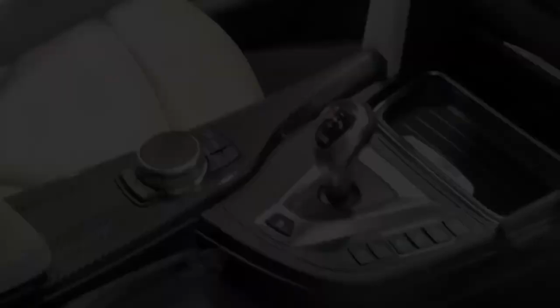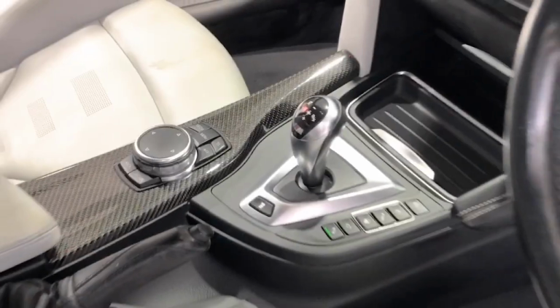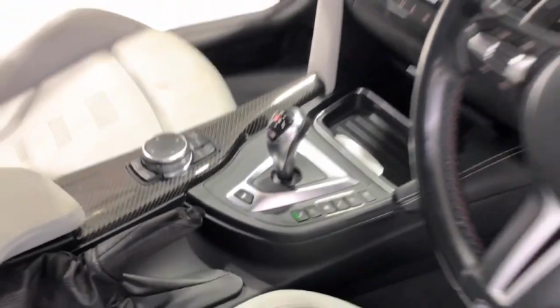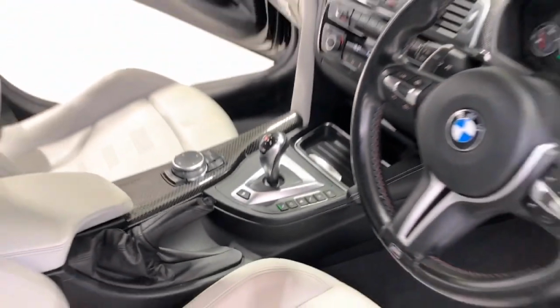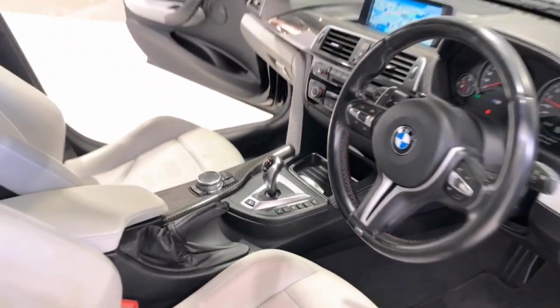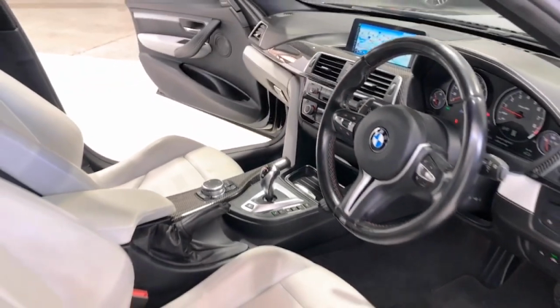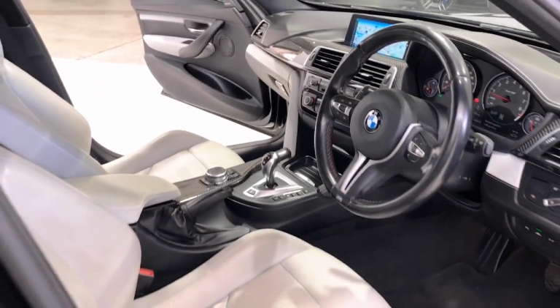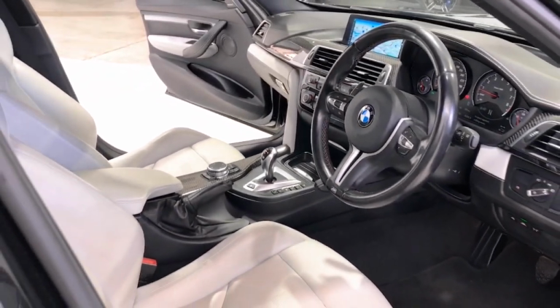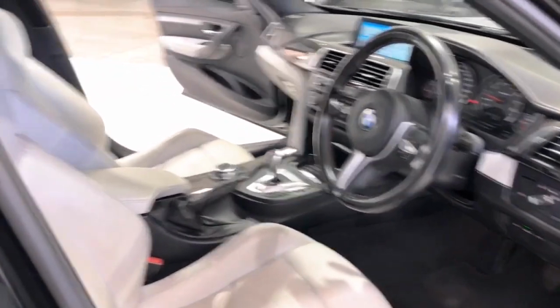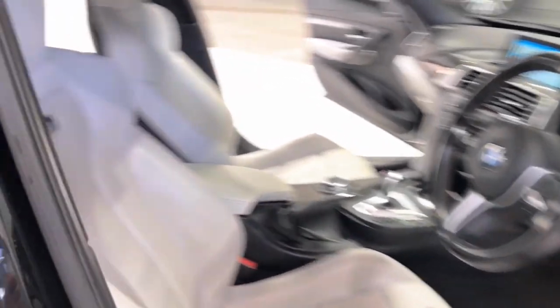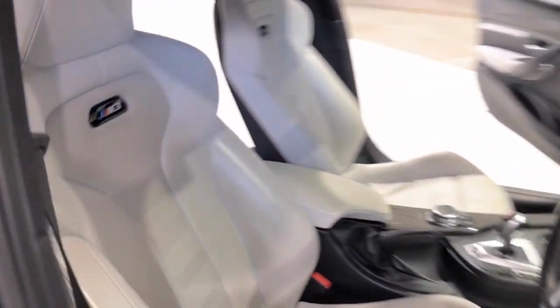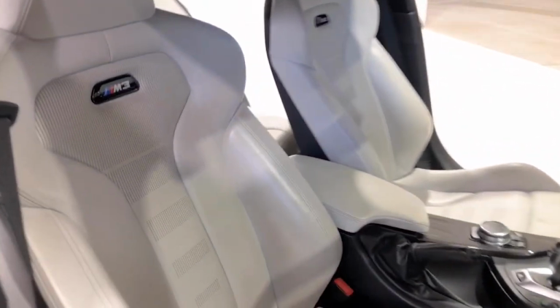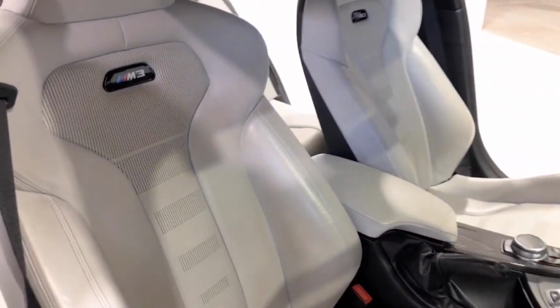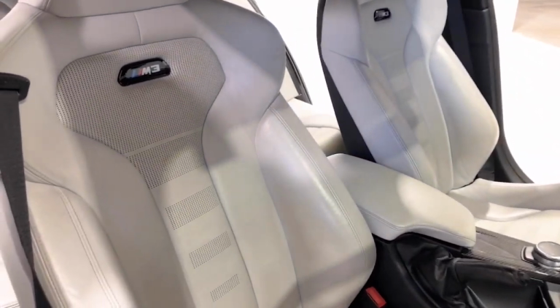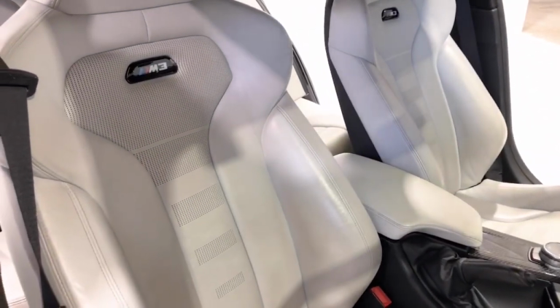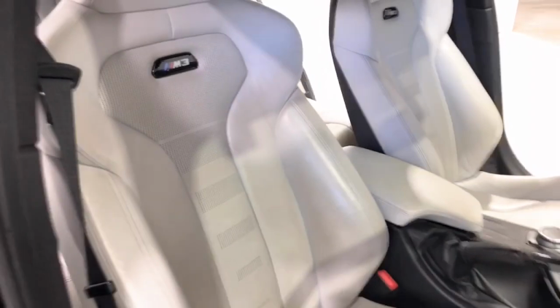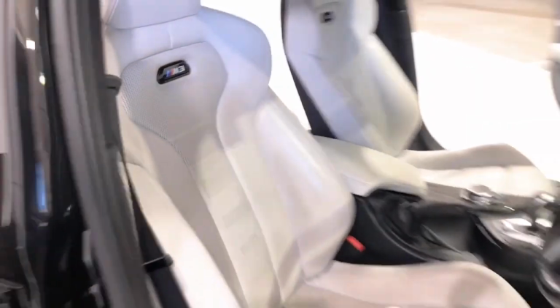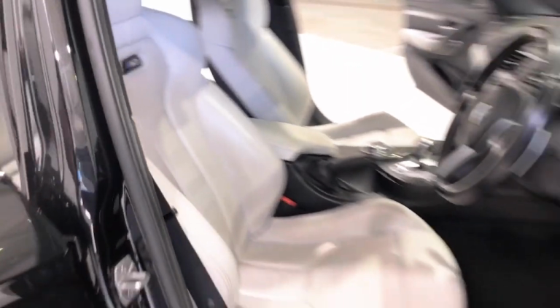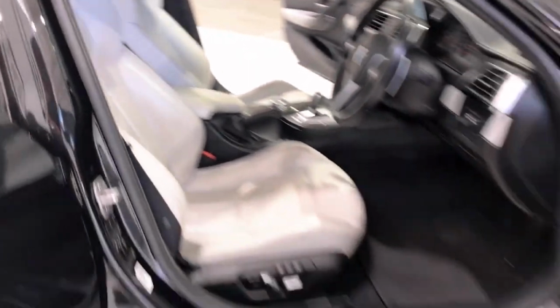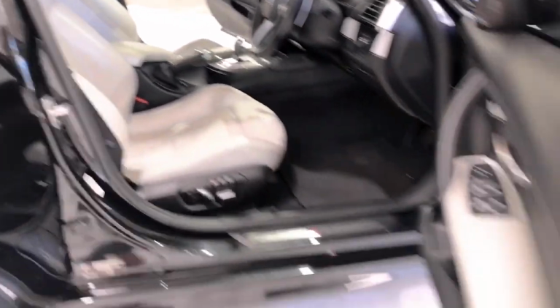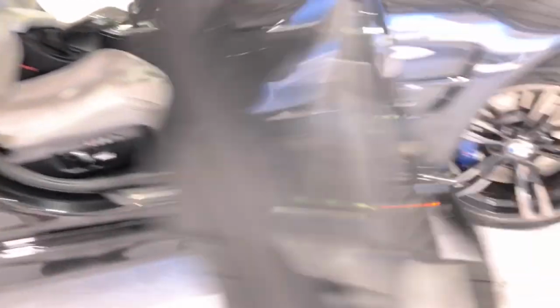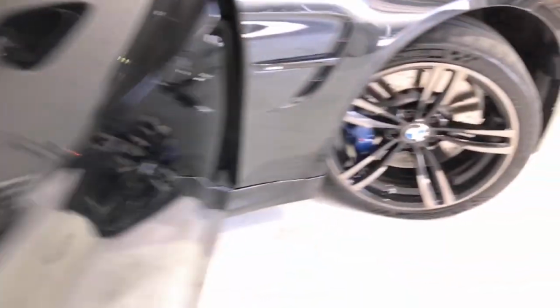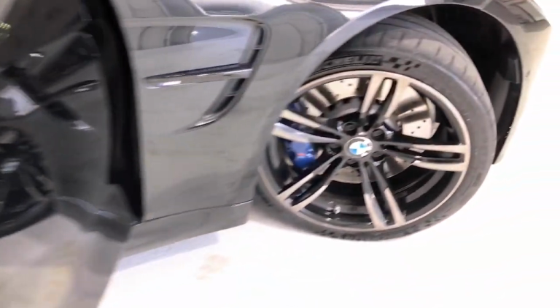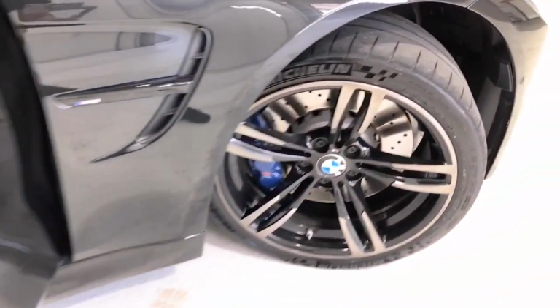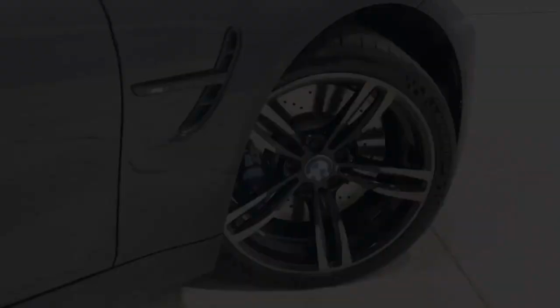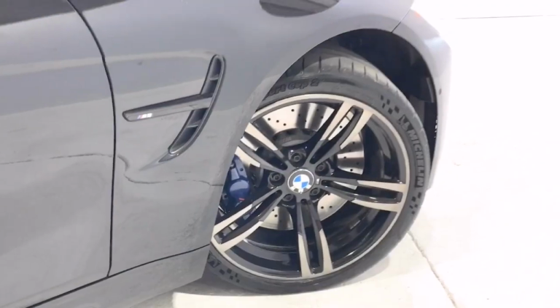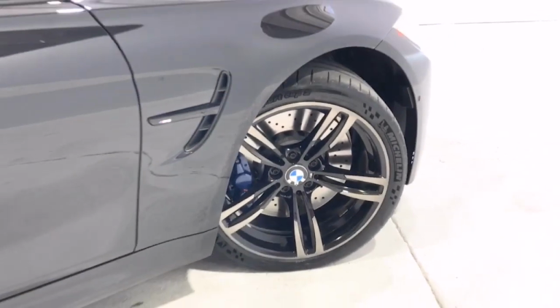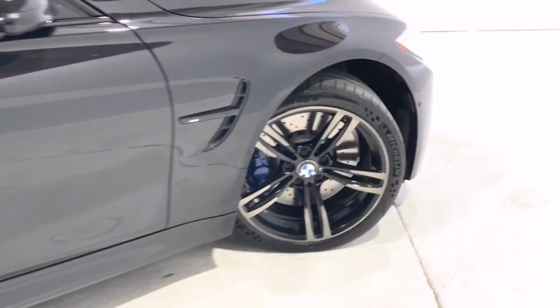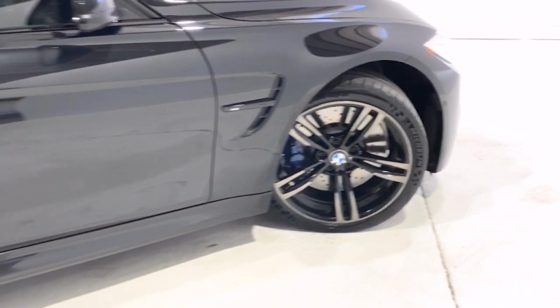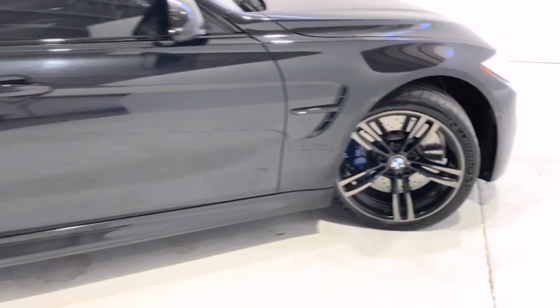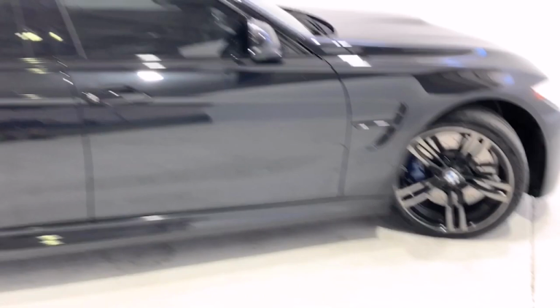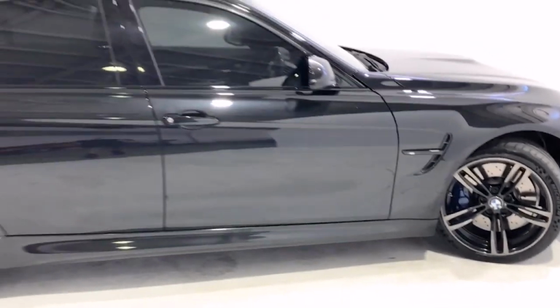Additional features include: front and rear door pockets, LED daytime running lights, dynamic stability control, embossed personalized door sill finishes, and dusk-sensing headlights.